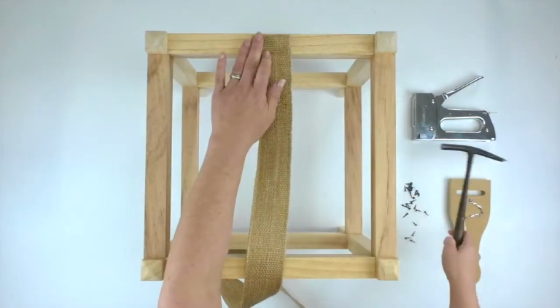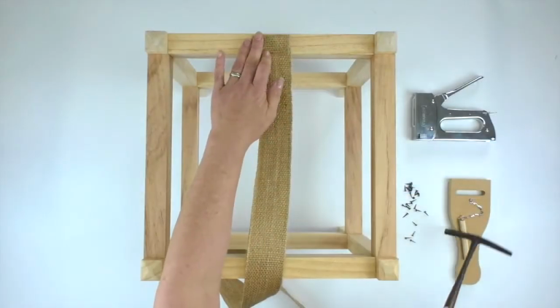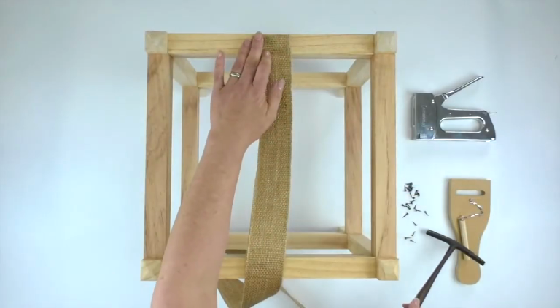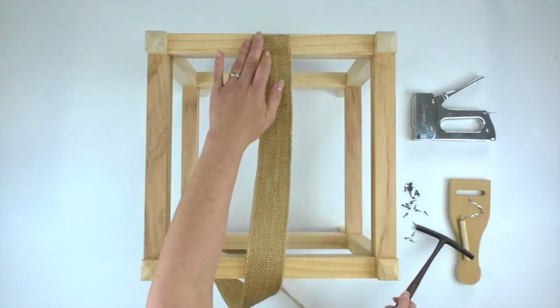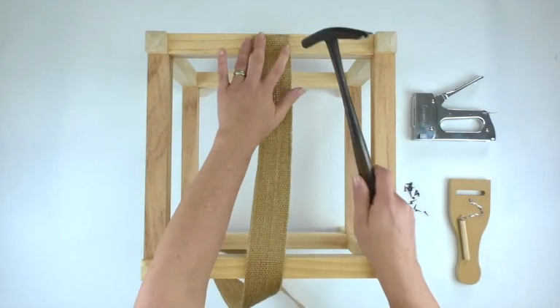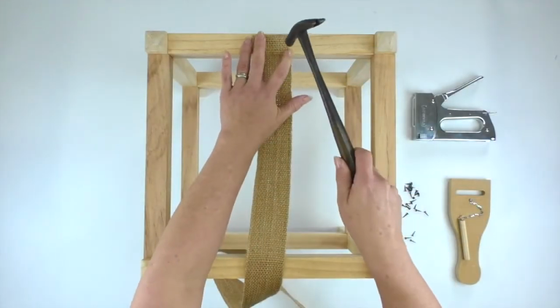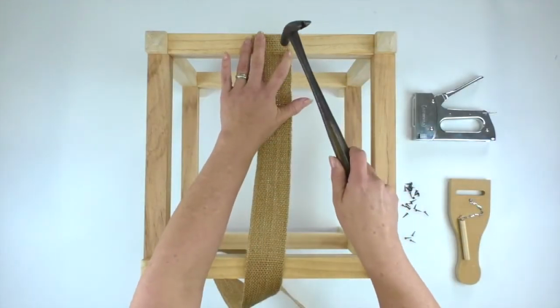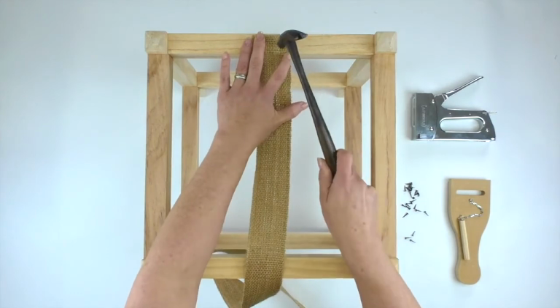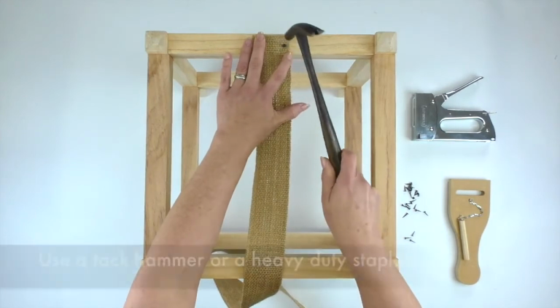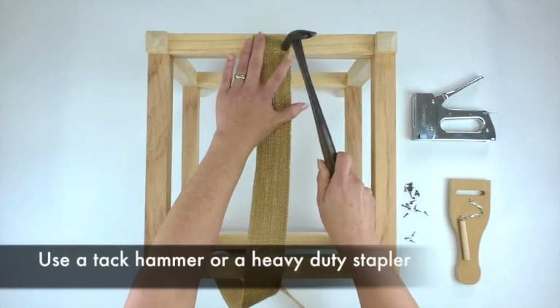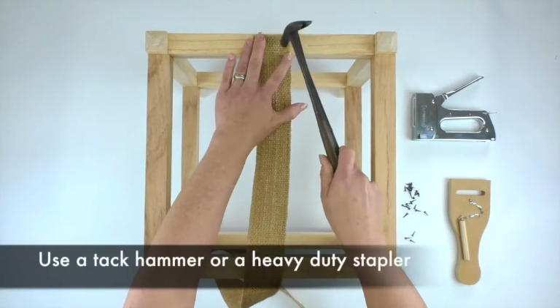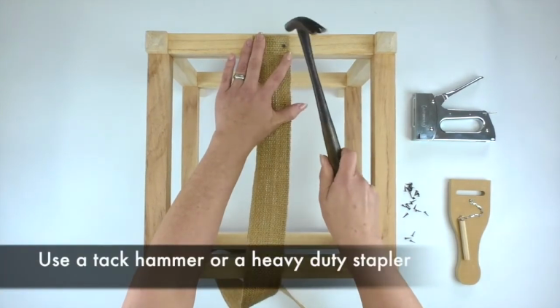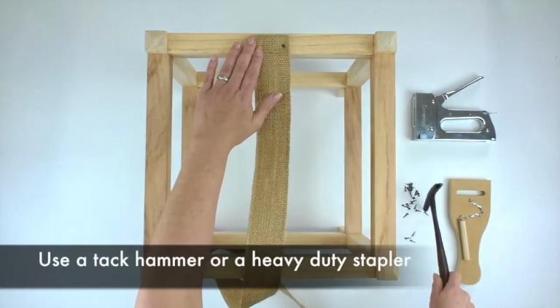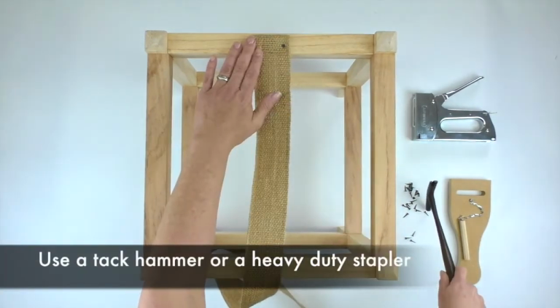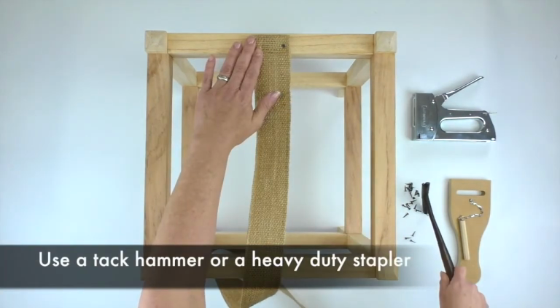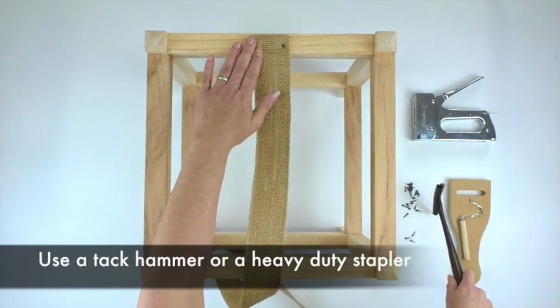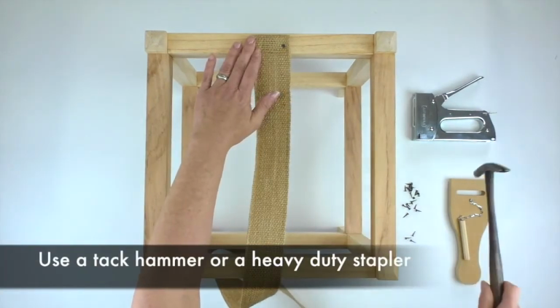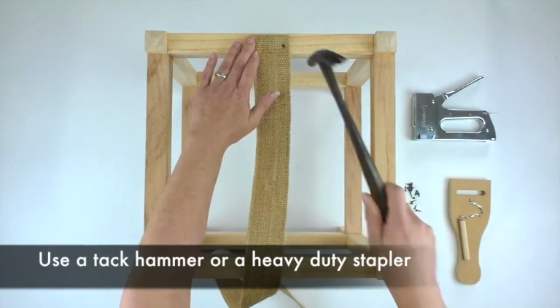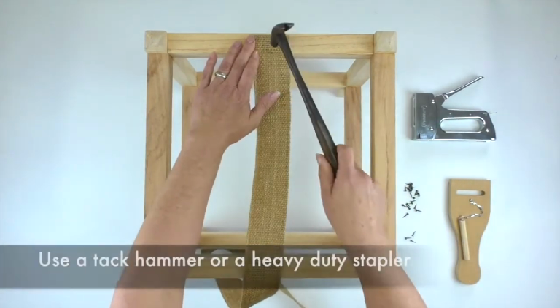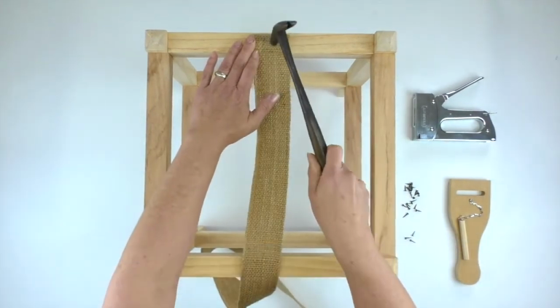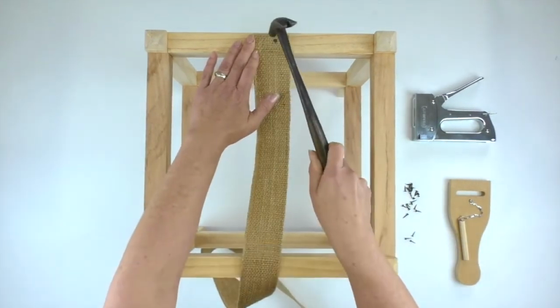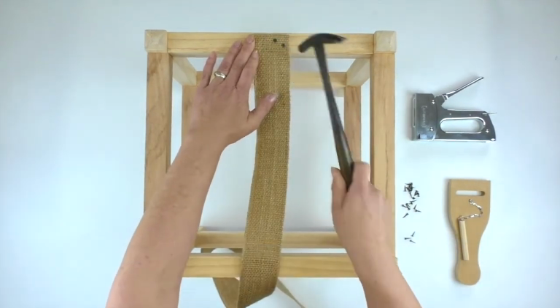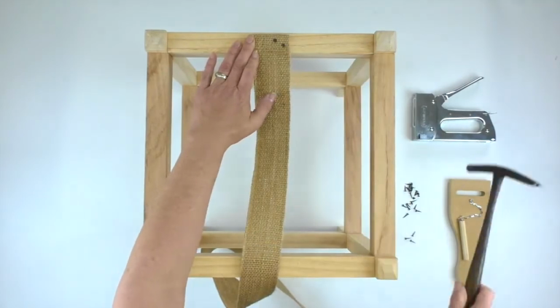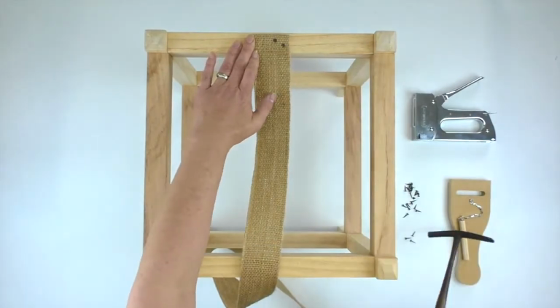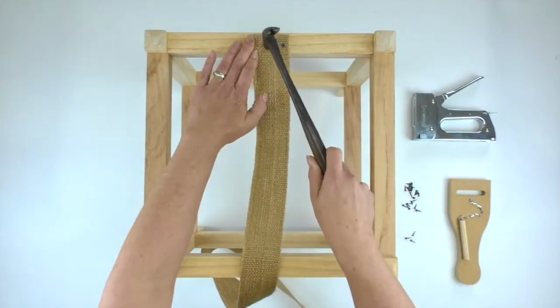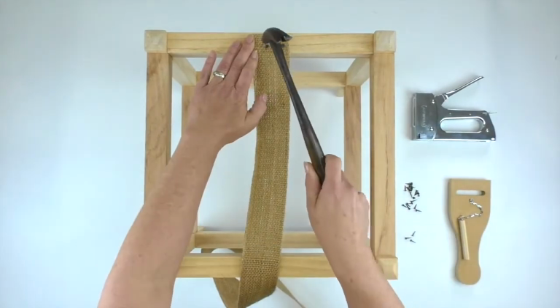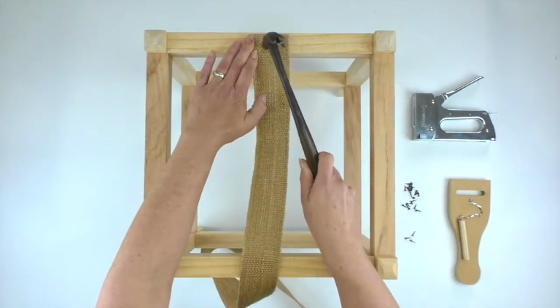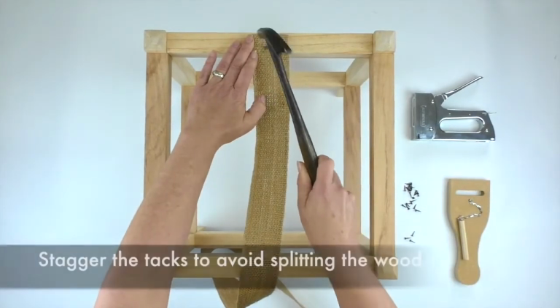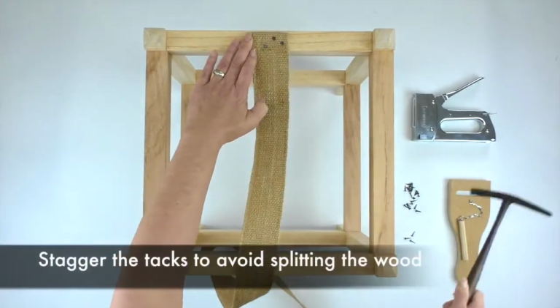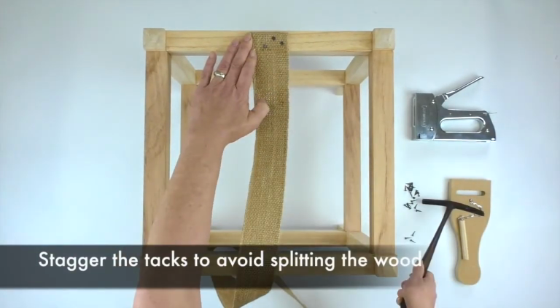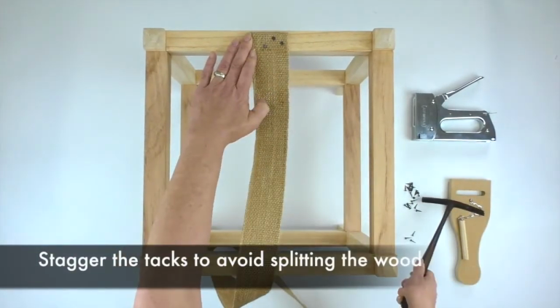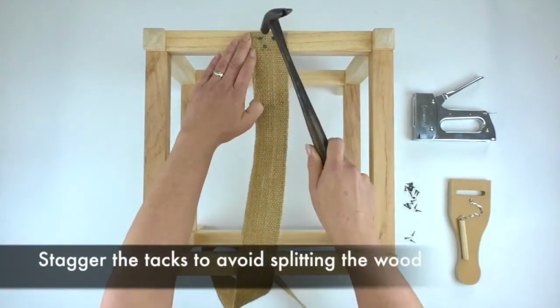Before you start using the webbing stretcher, you need to secure the webbing securely to the other side of the frame. You can use staples or tacks for this task.